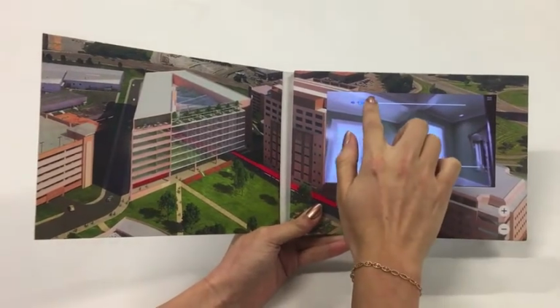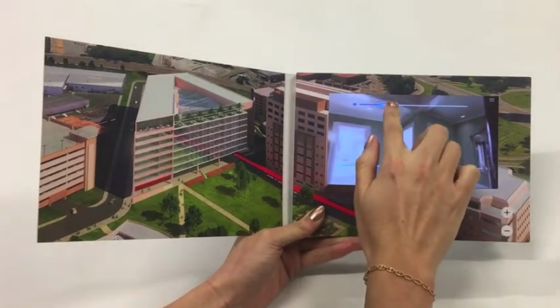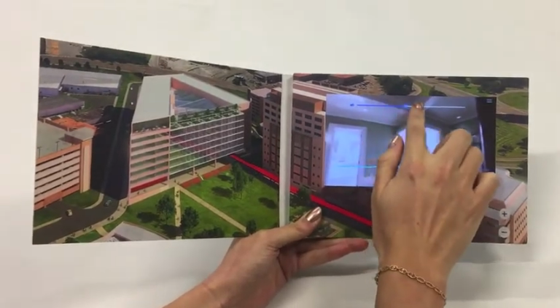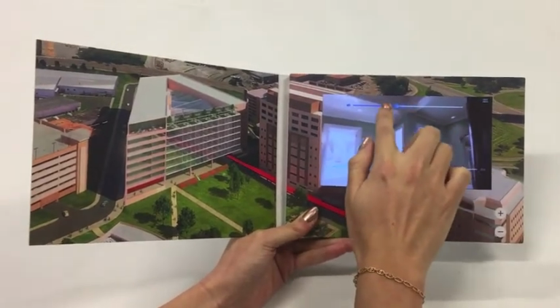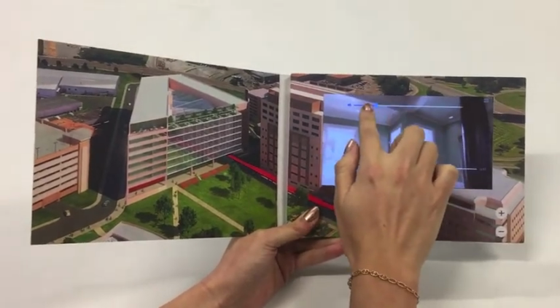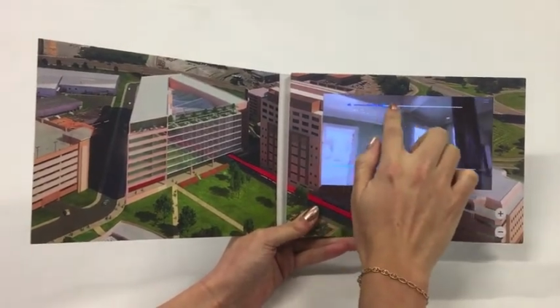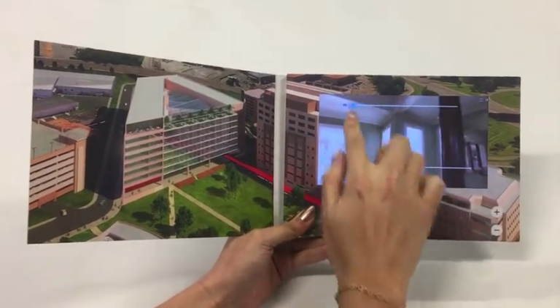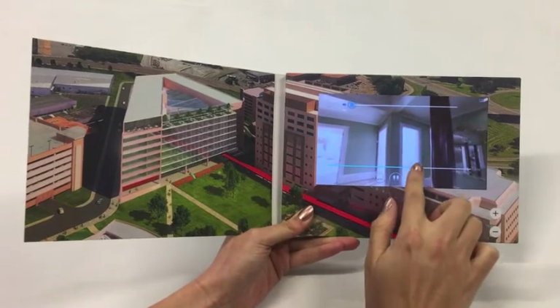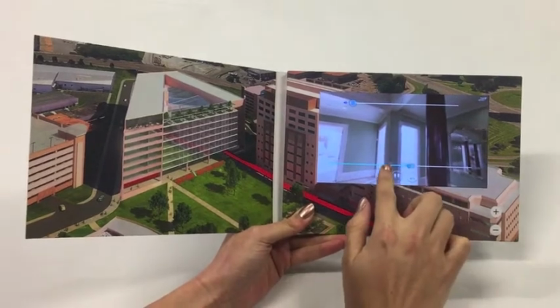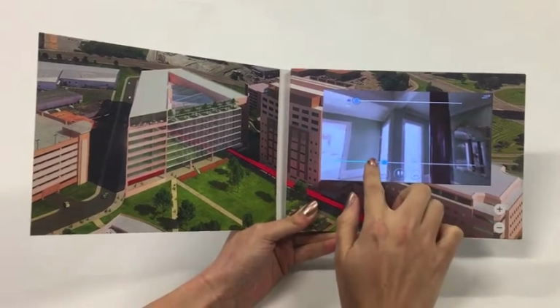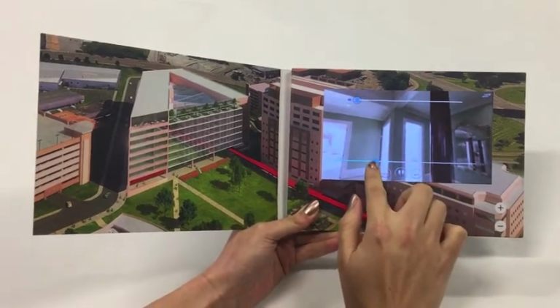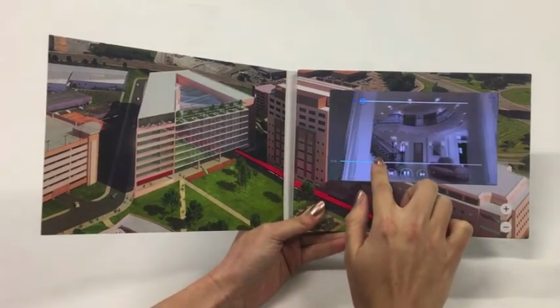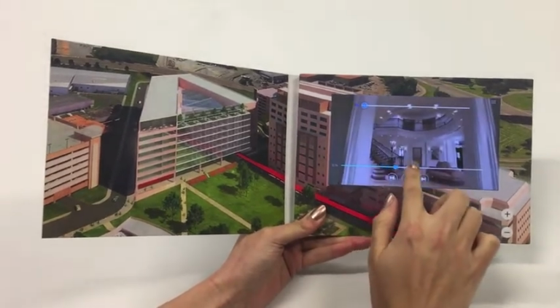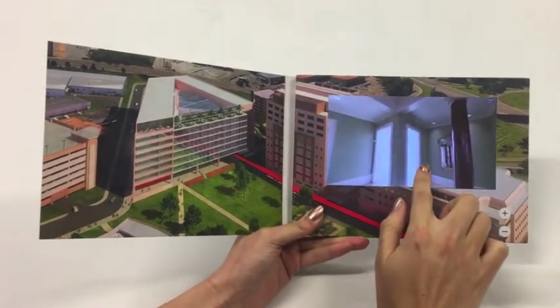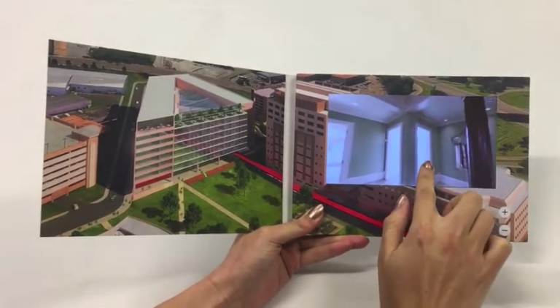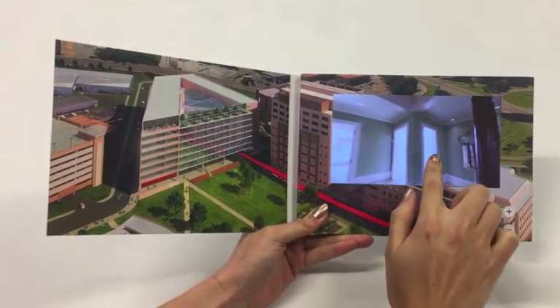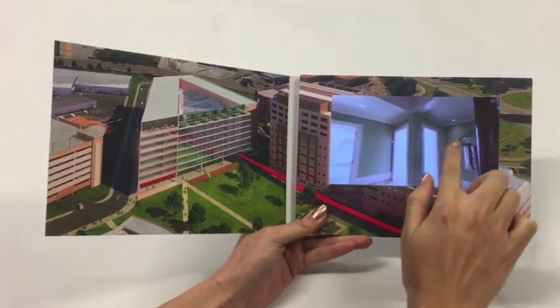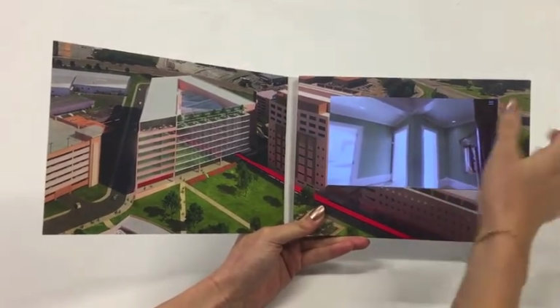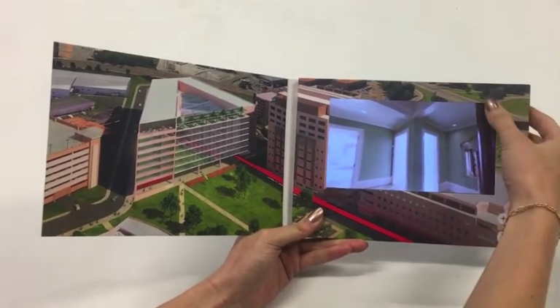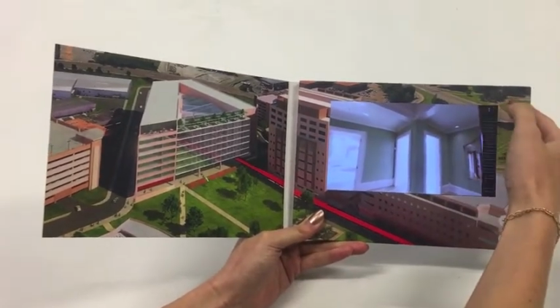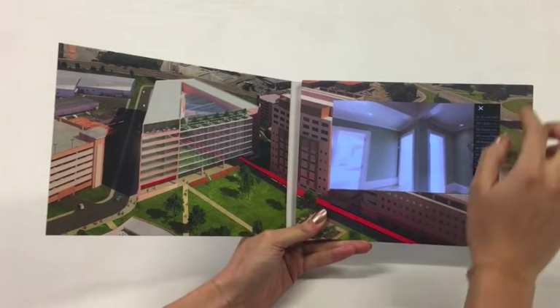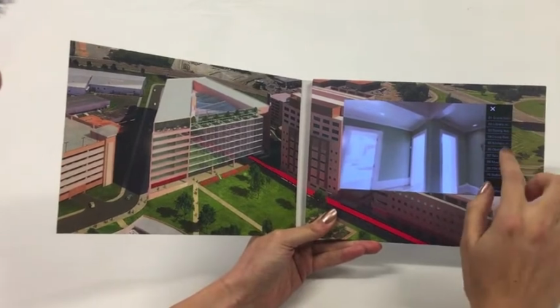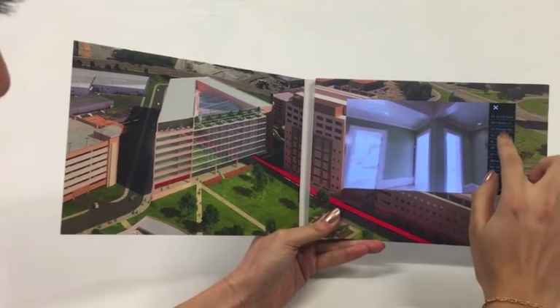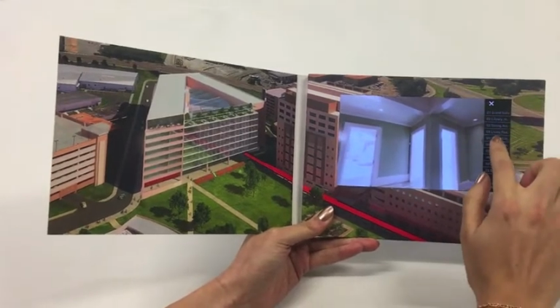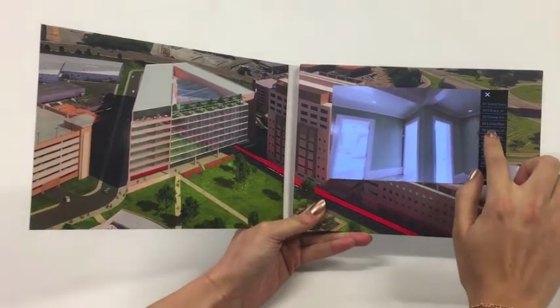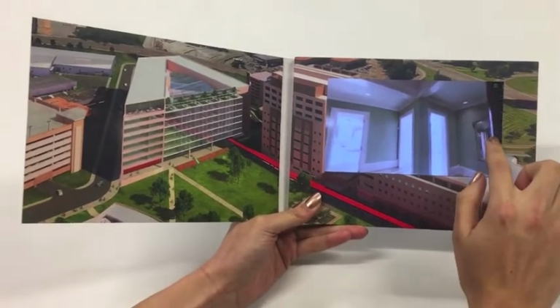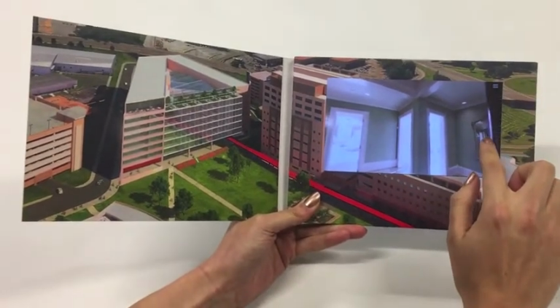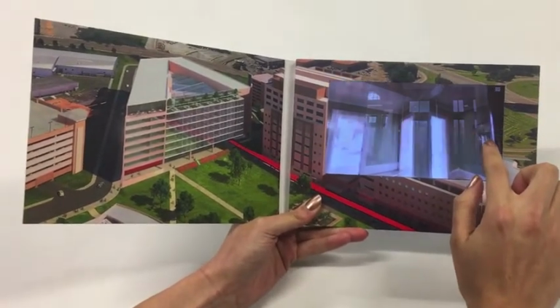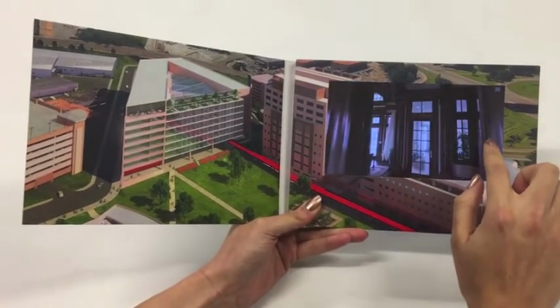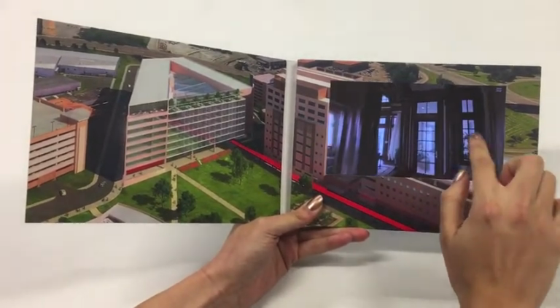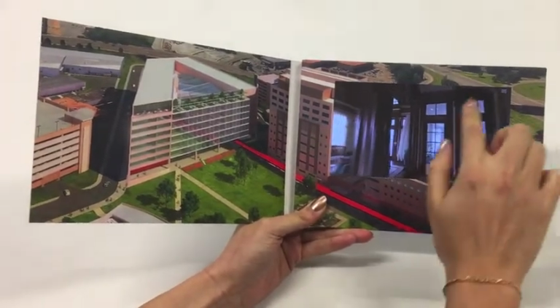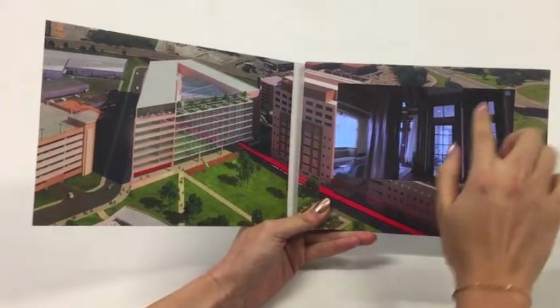Our latest touch screen video brochure allows you to change the volume, rewind and fast forward with the touch of your finger. Pick a button from touching the drop down menu and play a range of up to 10 videos.